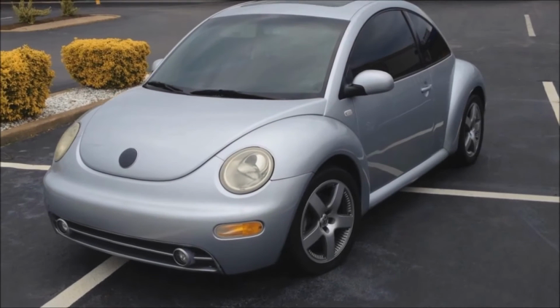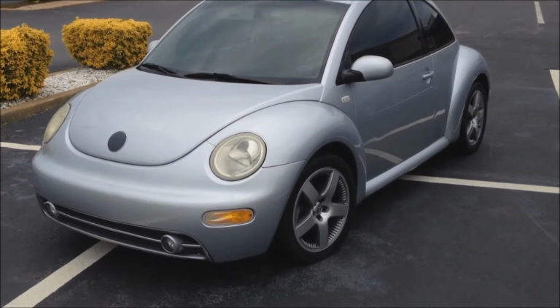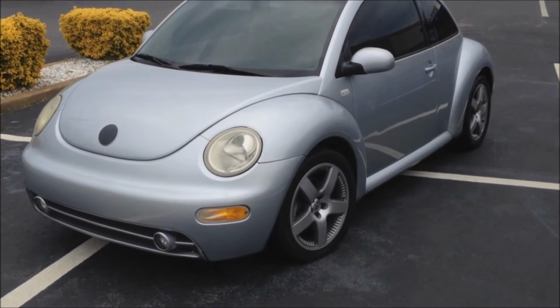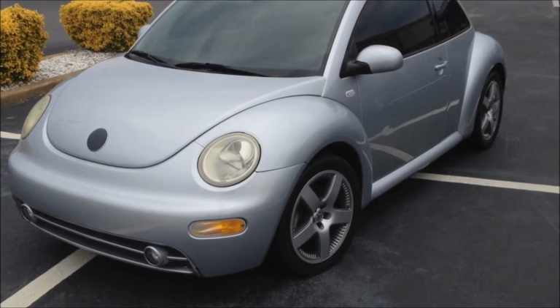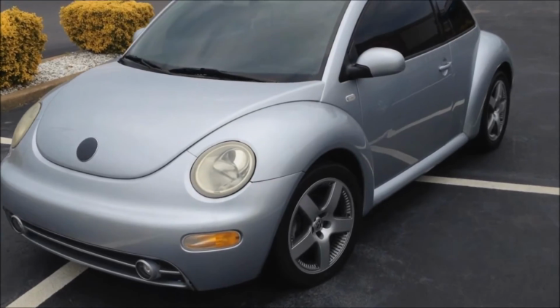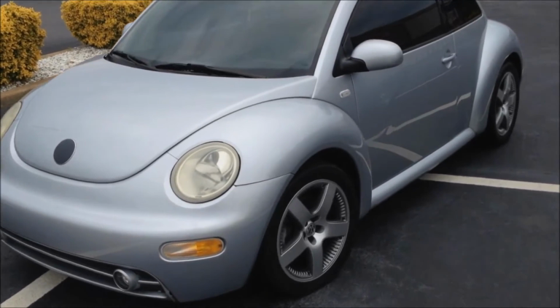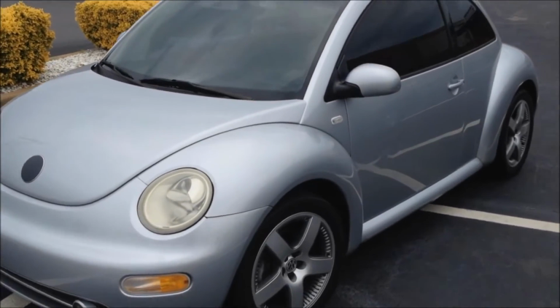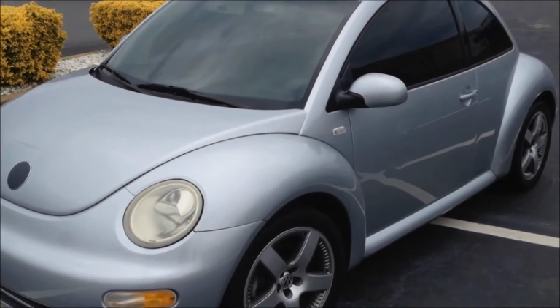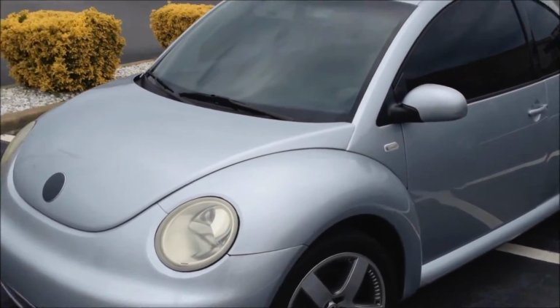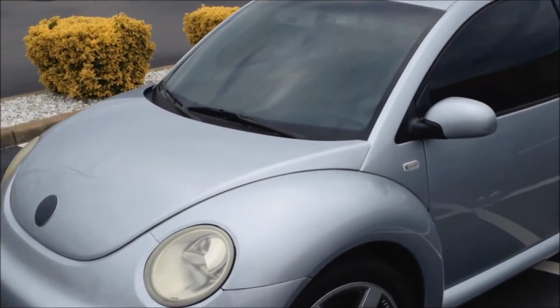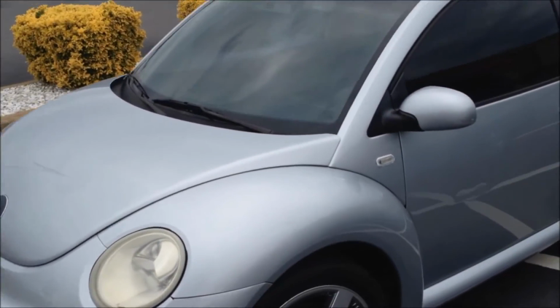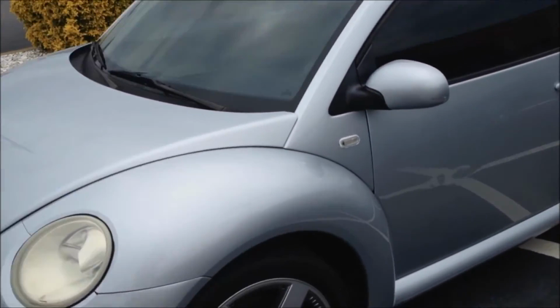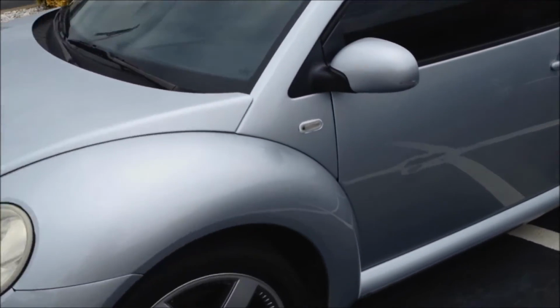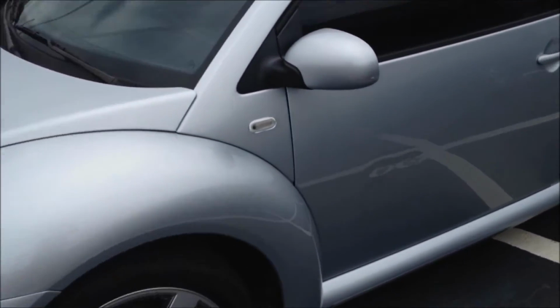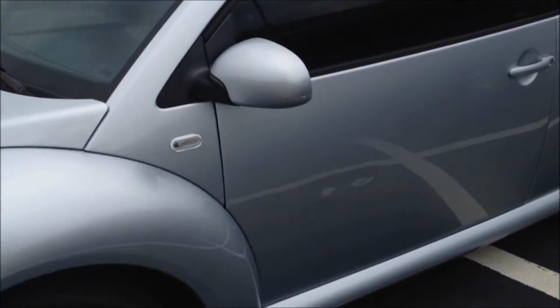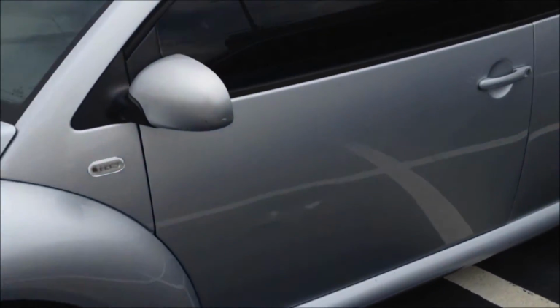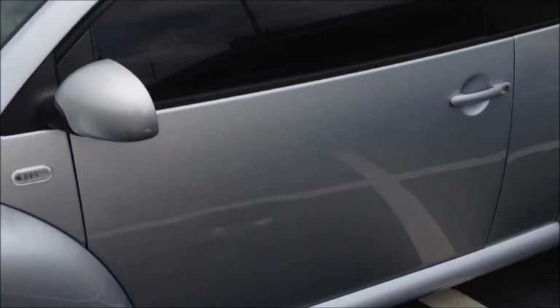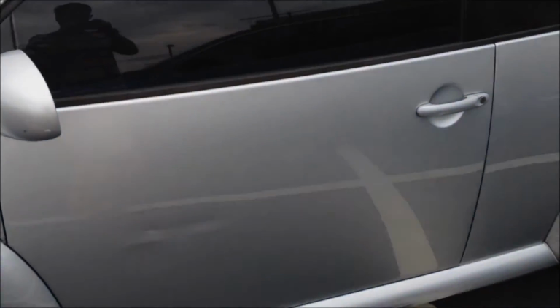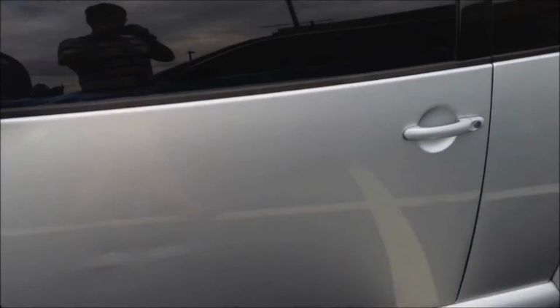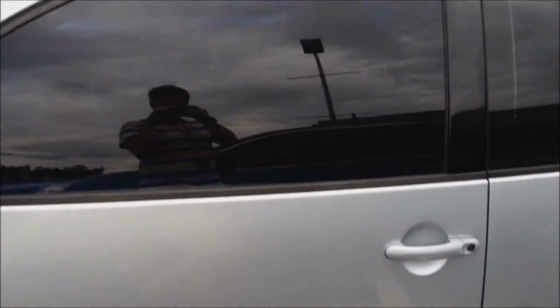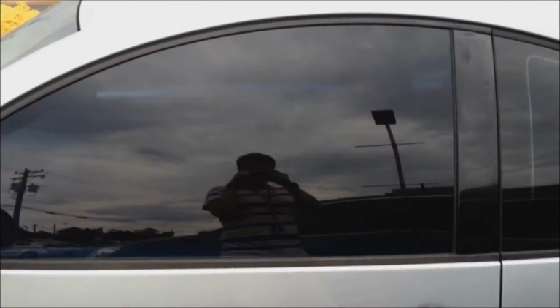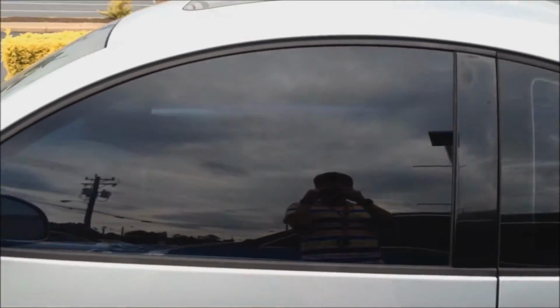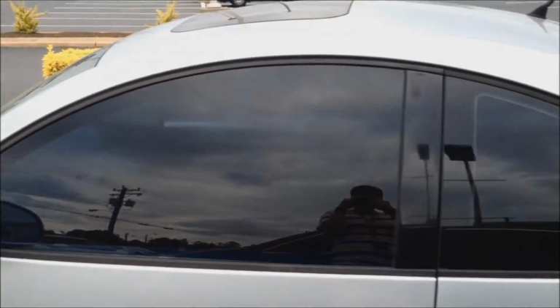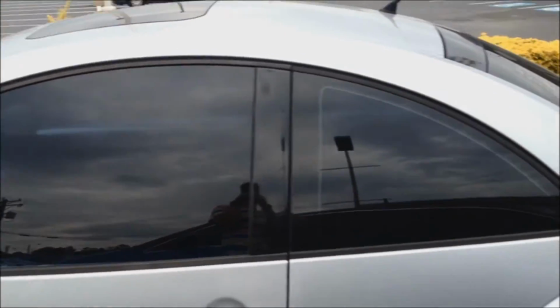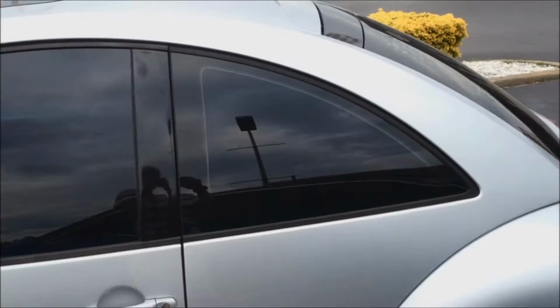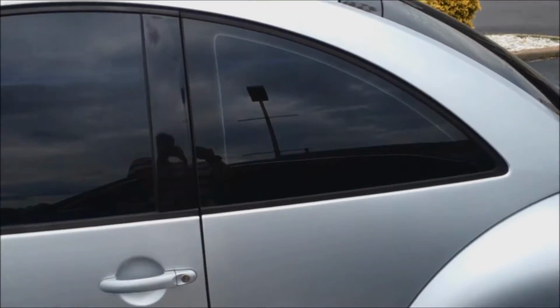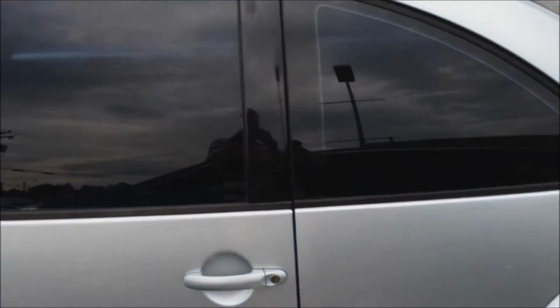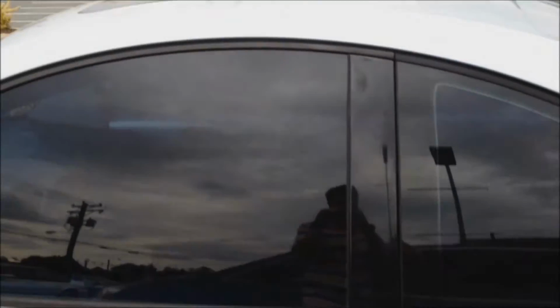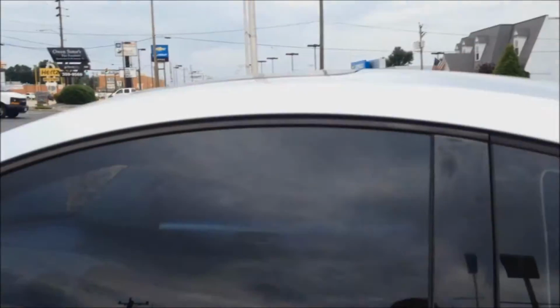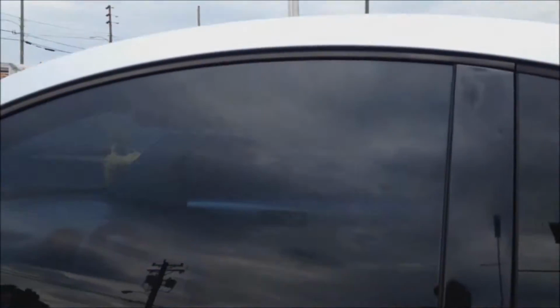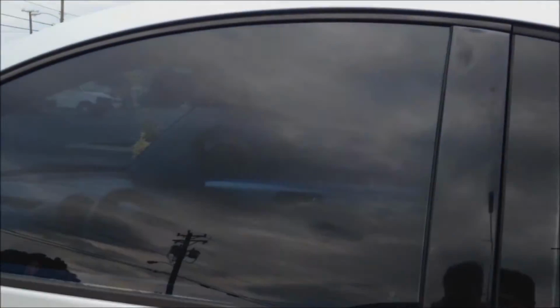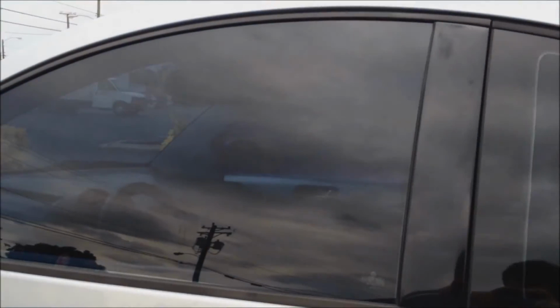This is a 2002 Volkswagen New Beetle Sport. As you can see, this one has a silver exterior with illegal window tint.